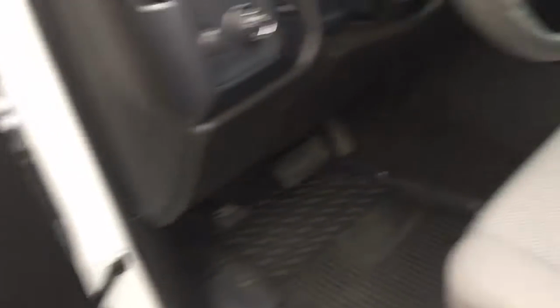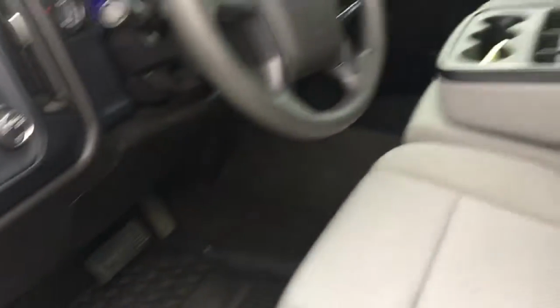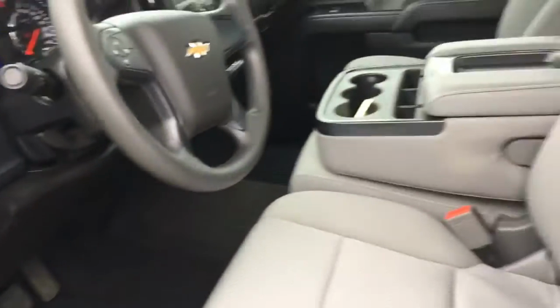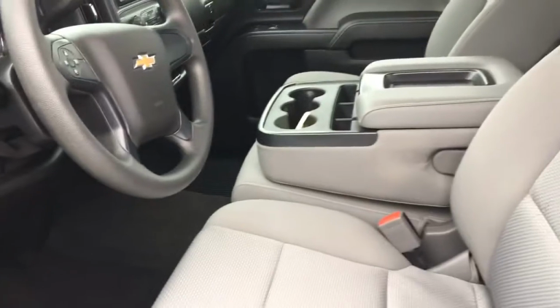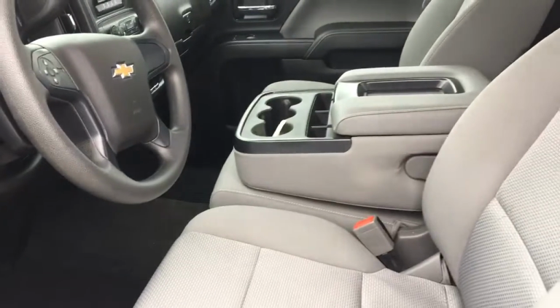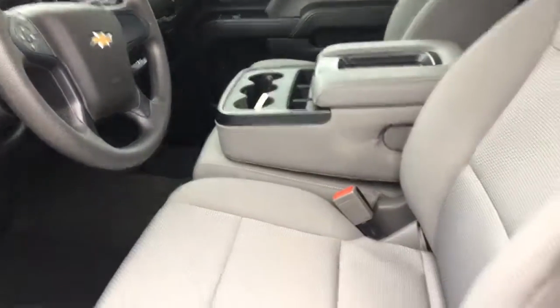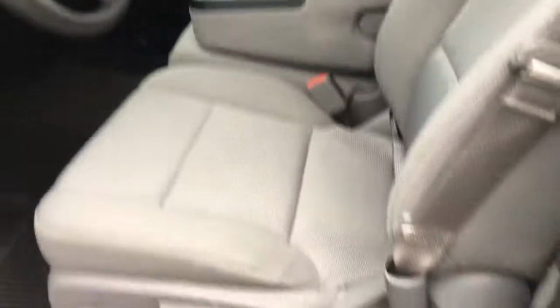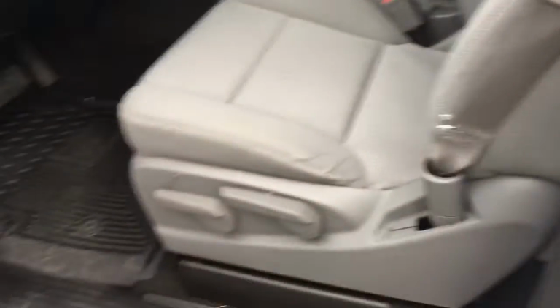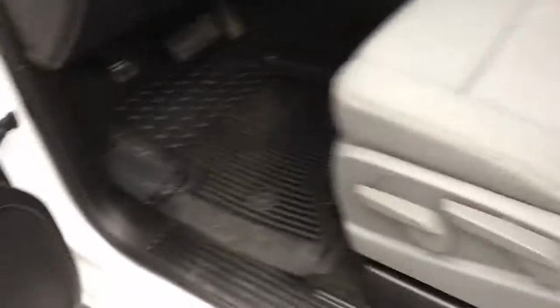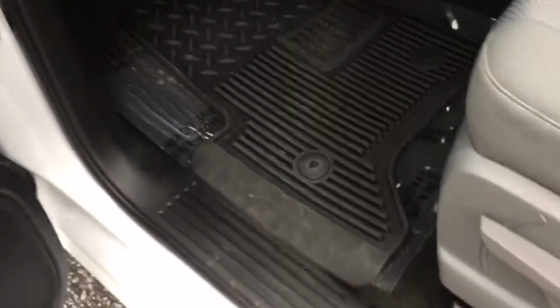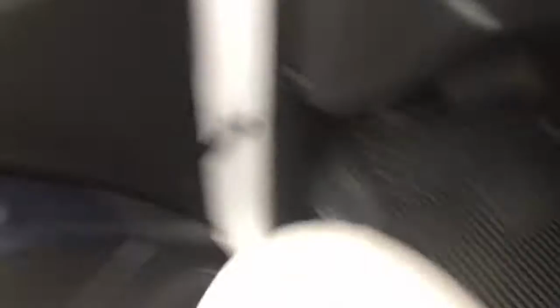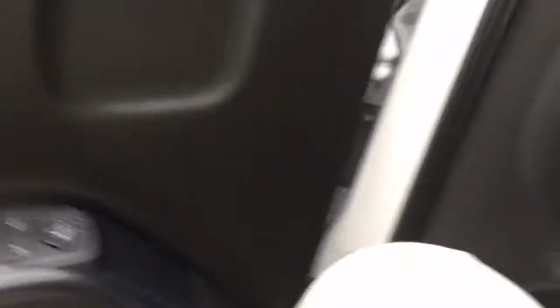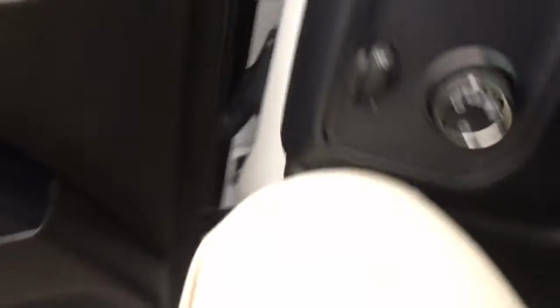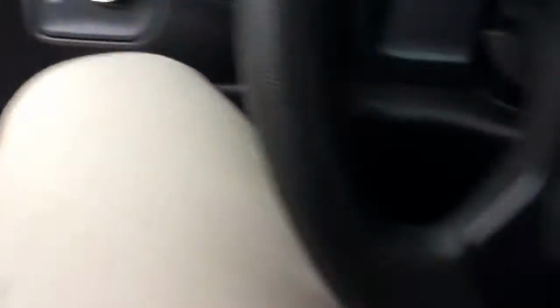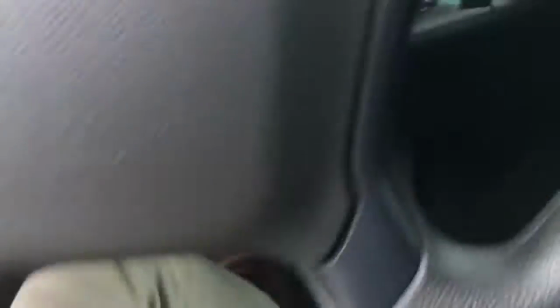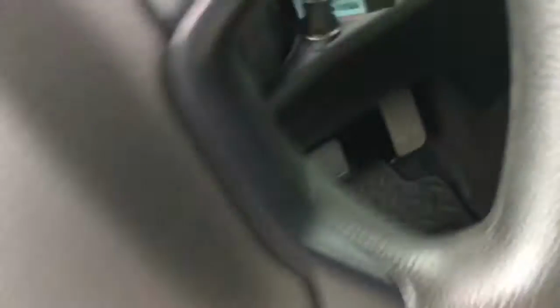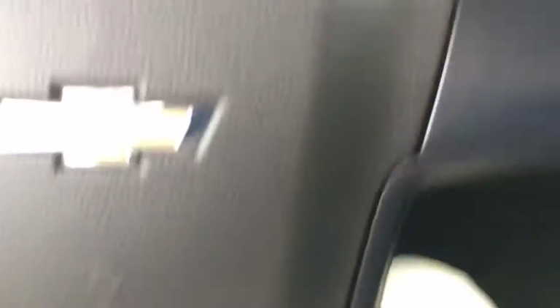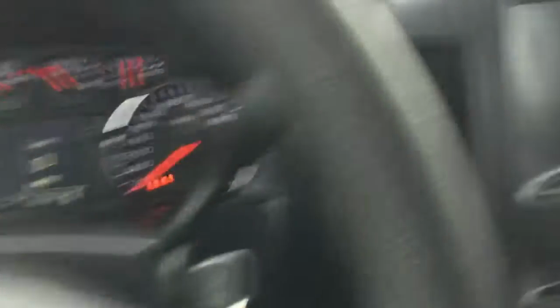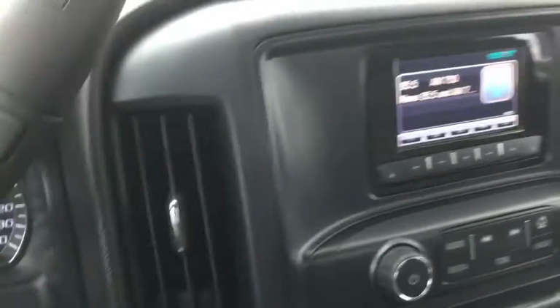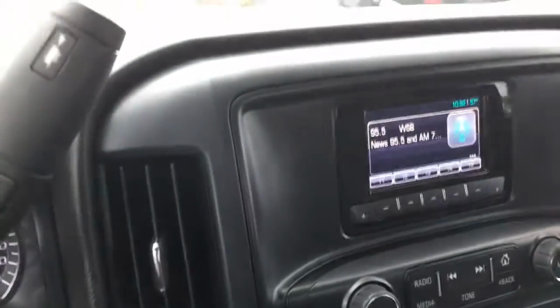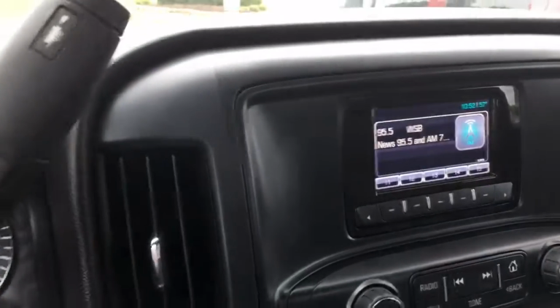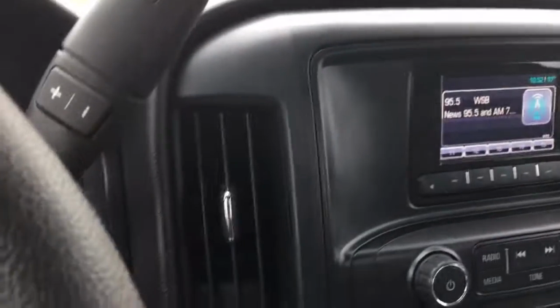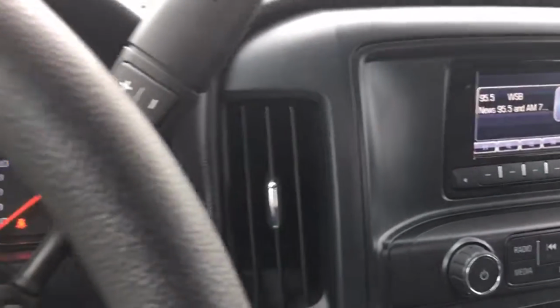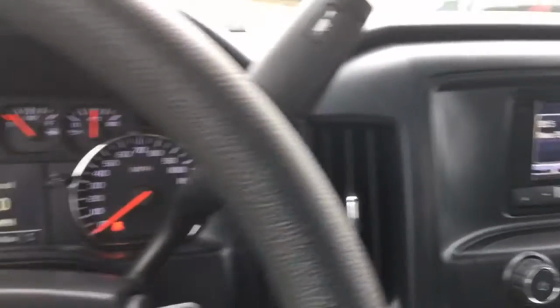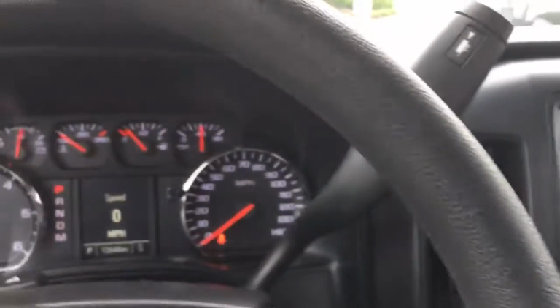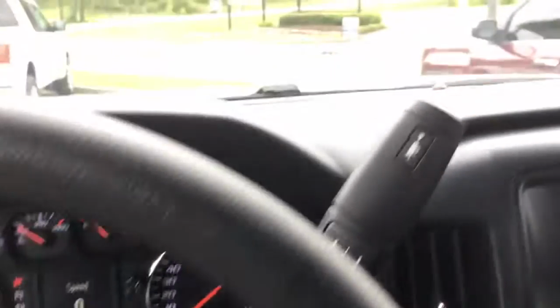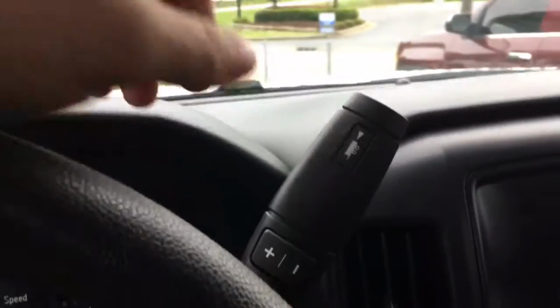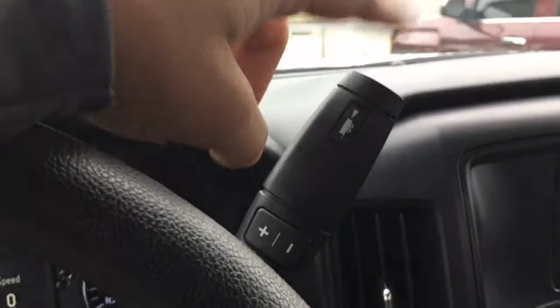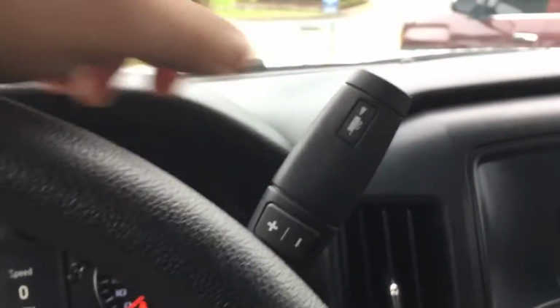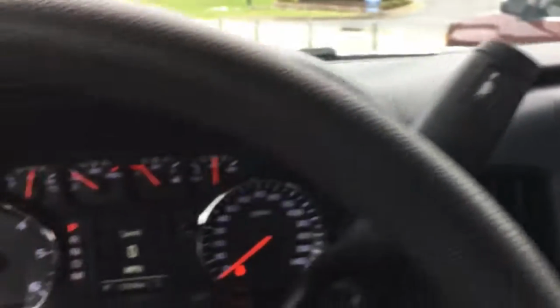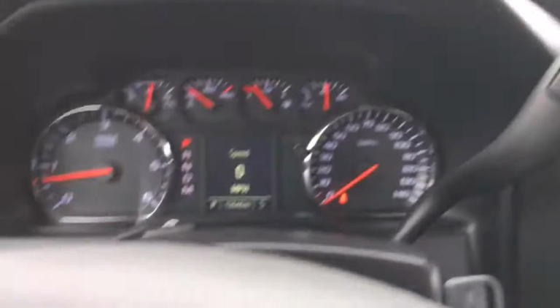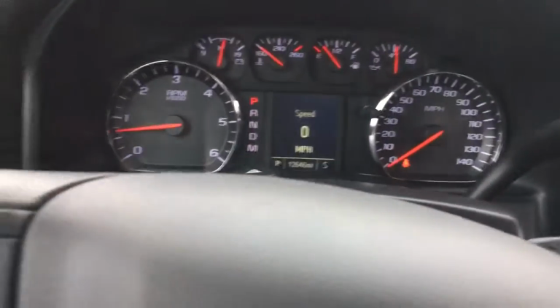Nothing too crazy. Got your third seat if you need it. Also already has your all-weather mats in there. Nice little screen, nothing too fancy. It's got your trailer mode — you can put it in if you're towing anything.